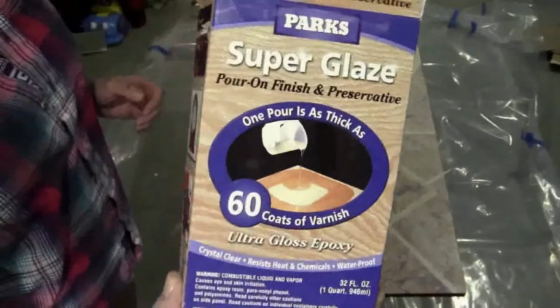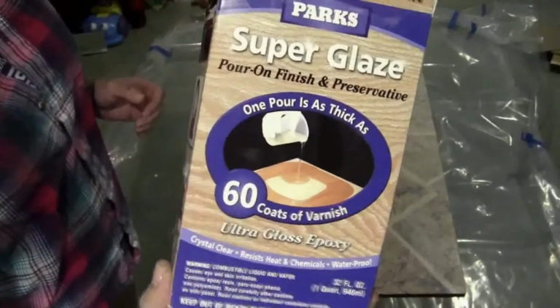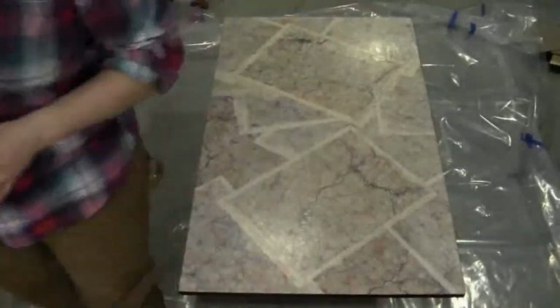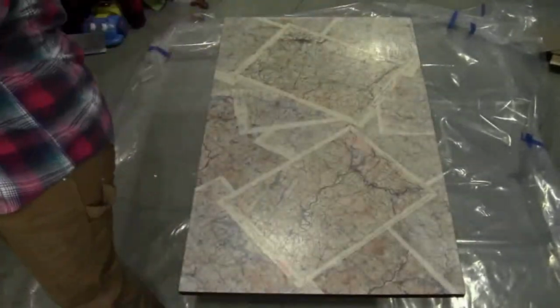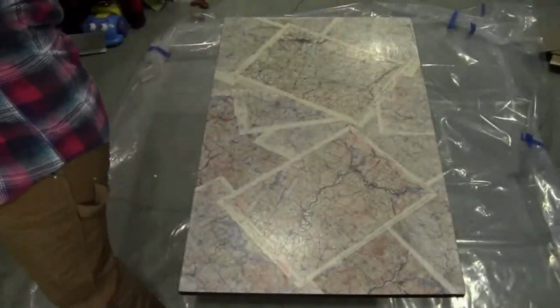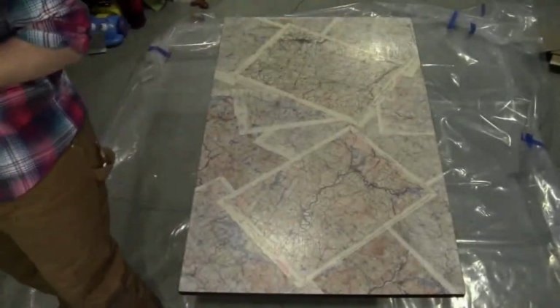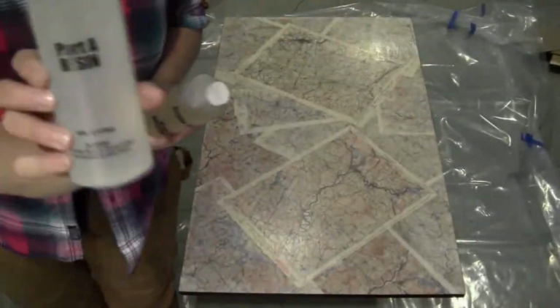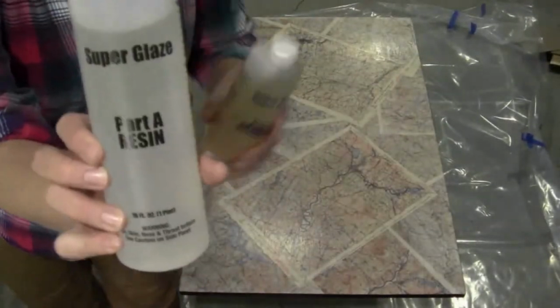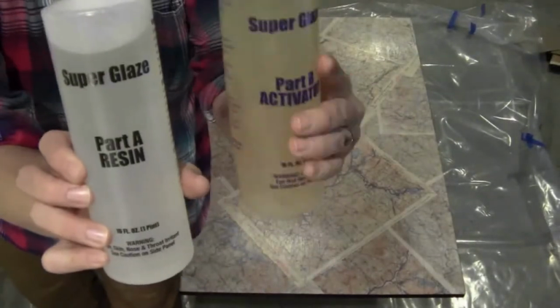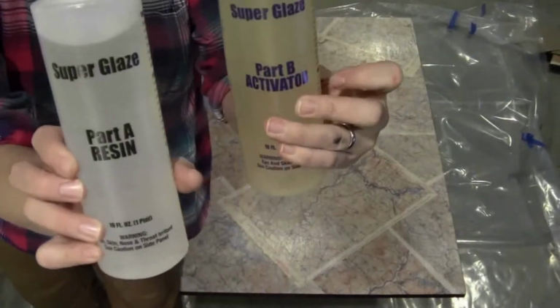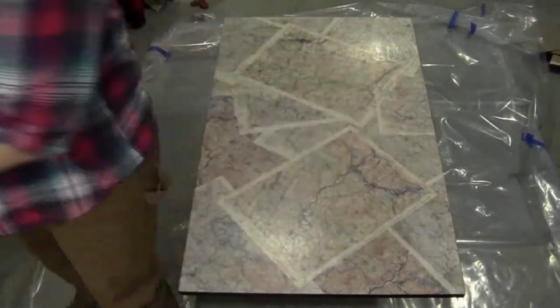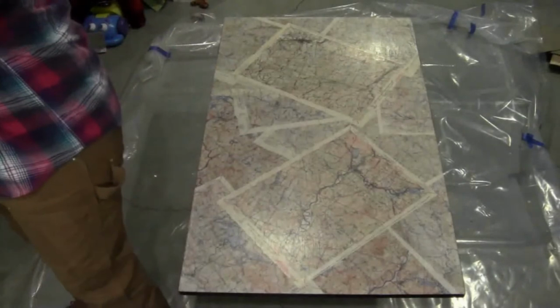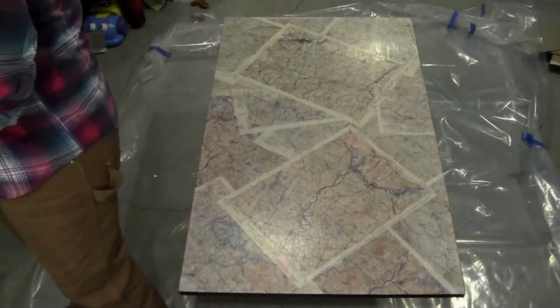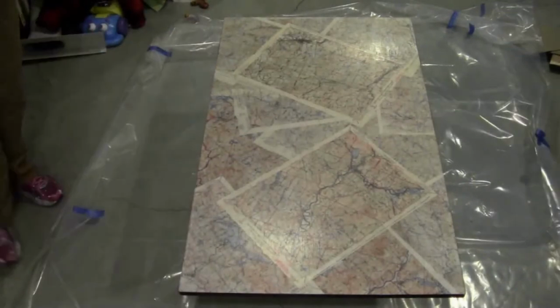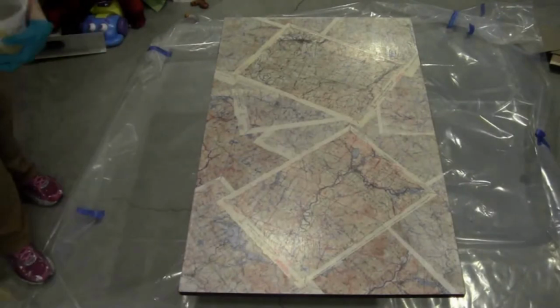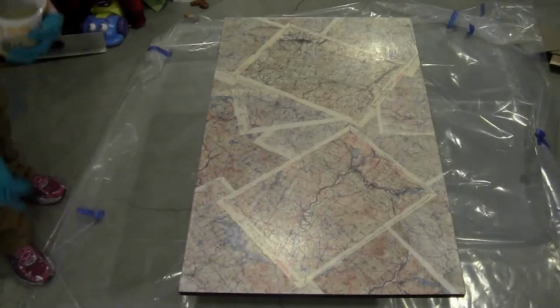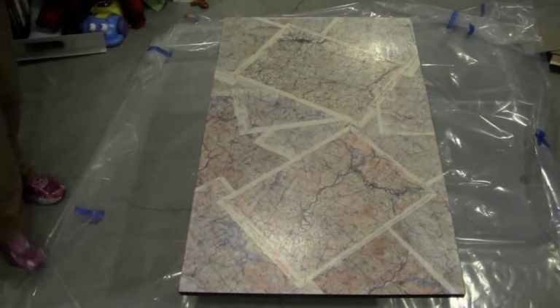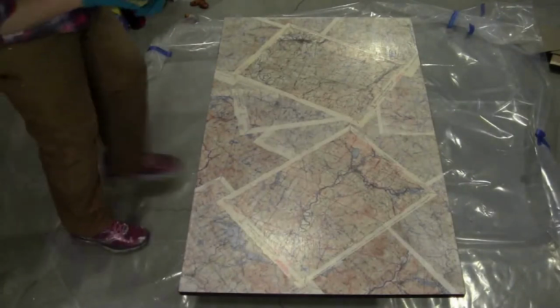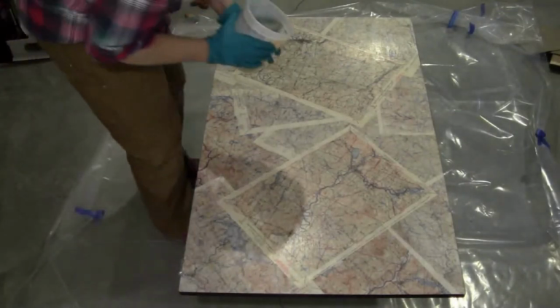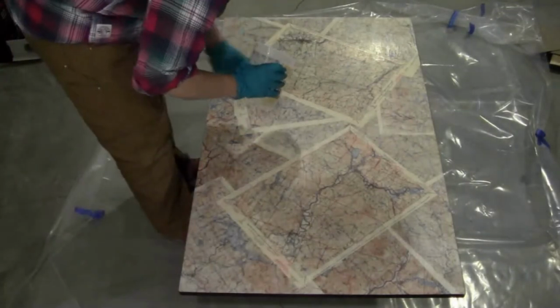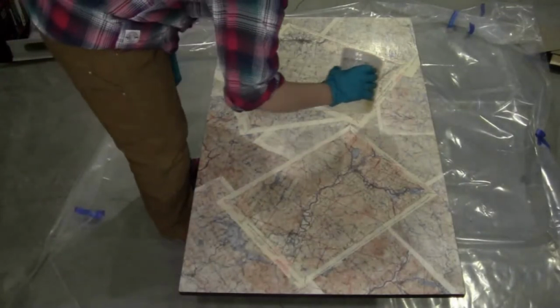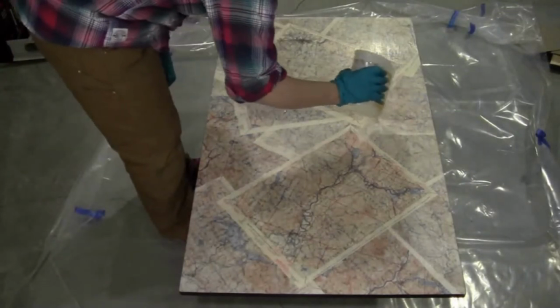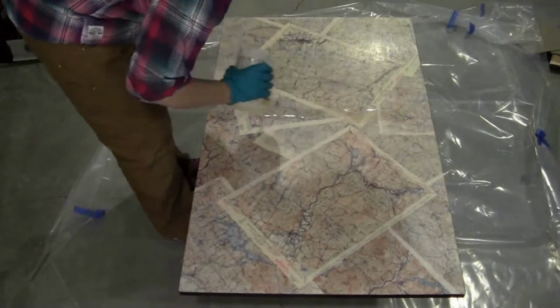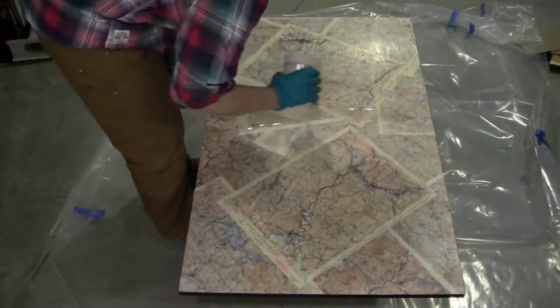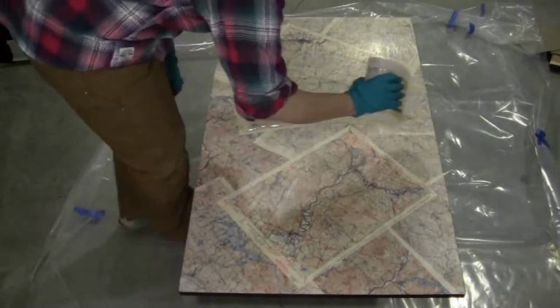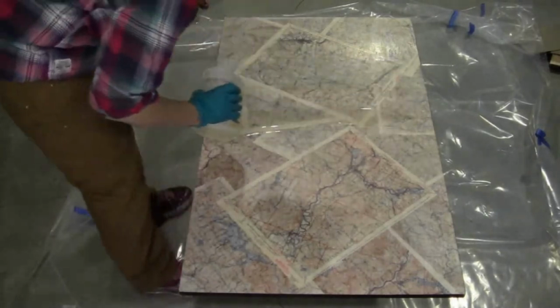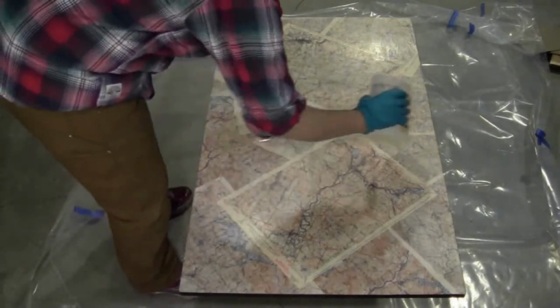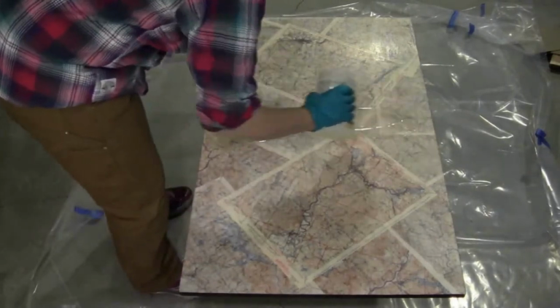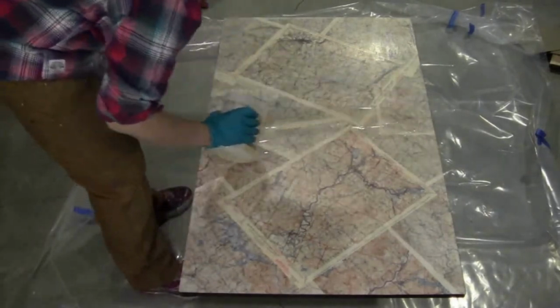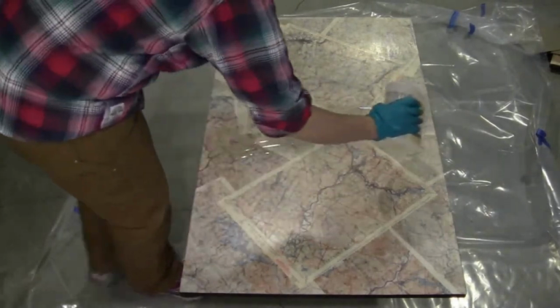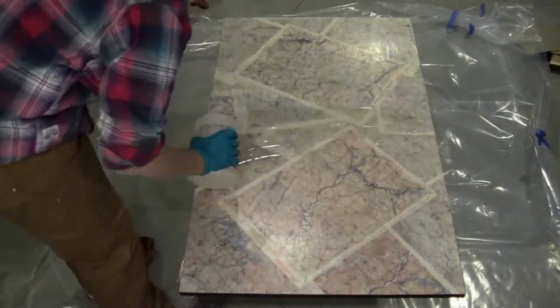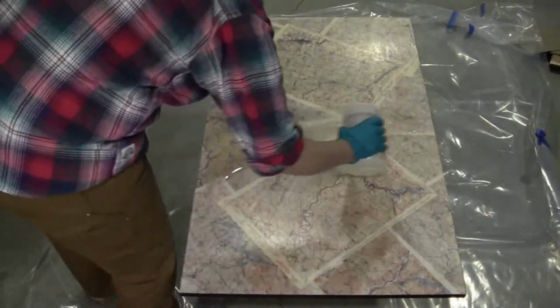I moved it all down to the basement and used a two-part epoxy. Whatever brand you use, you're going to want to make sure you follow the instructions very closely. They all have different mixing times and you're going to need a few clean containers, so pick those up at the hardware store before you leave.